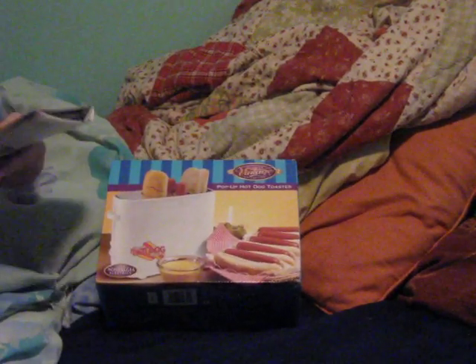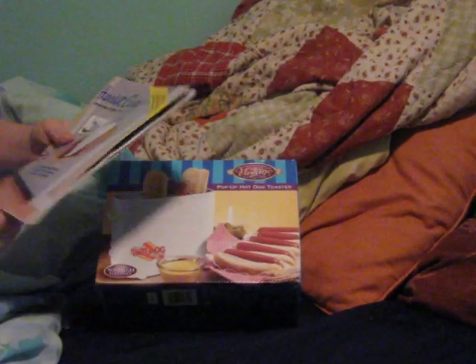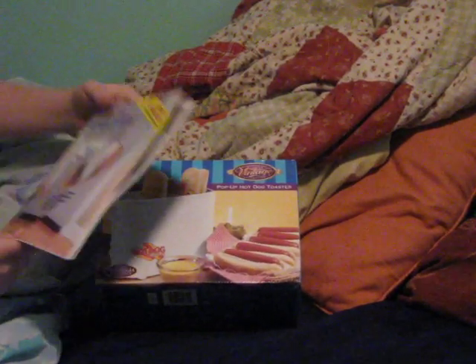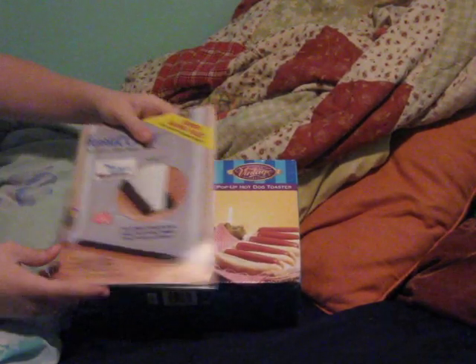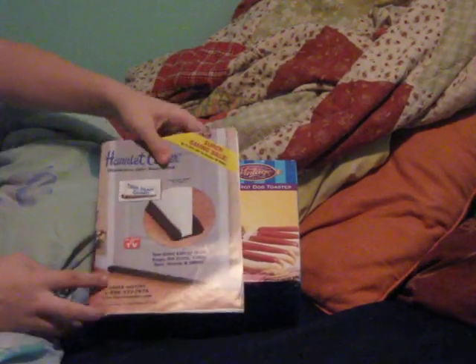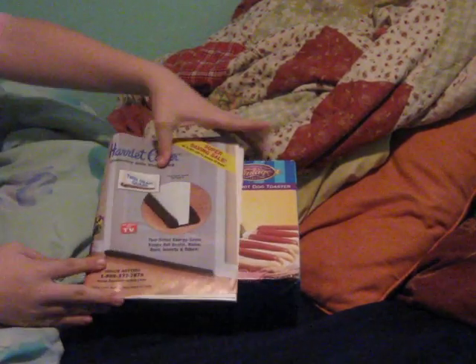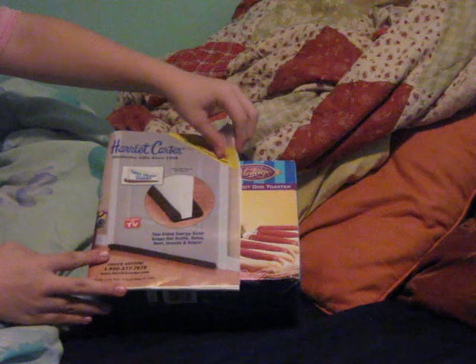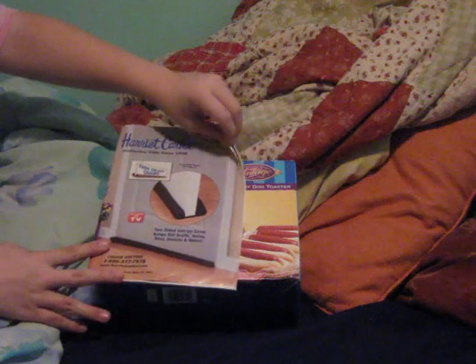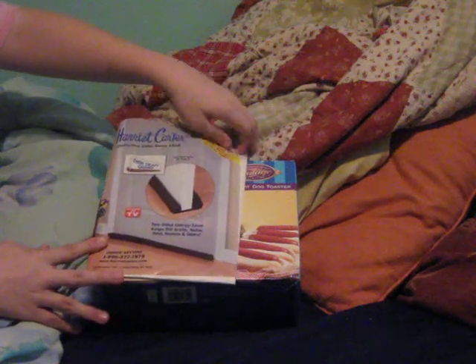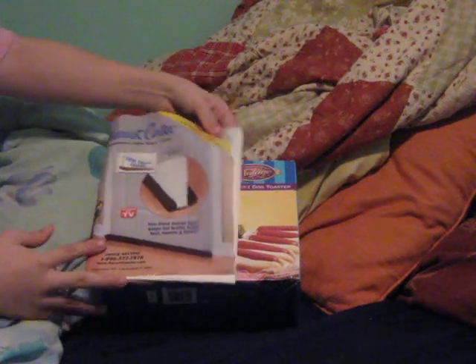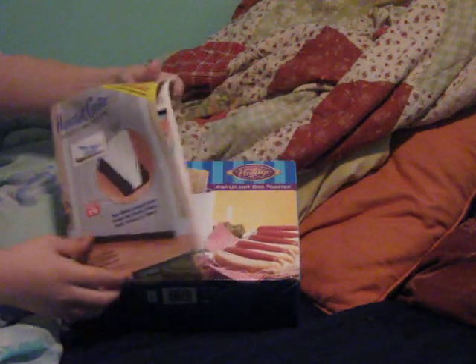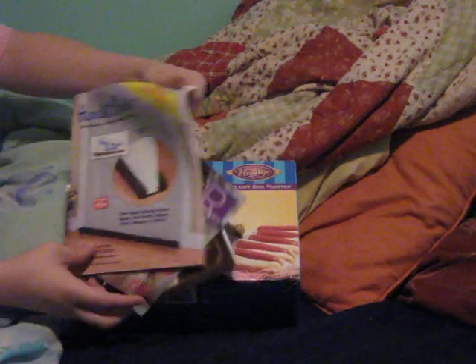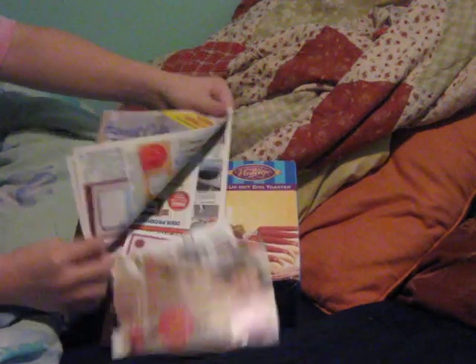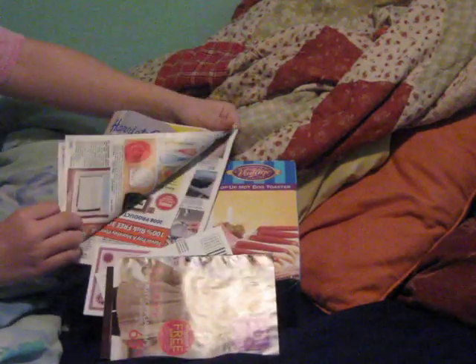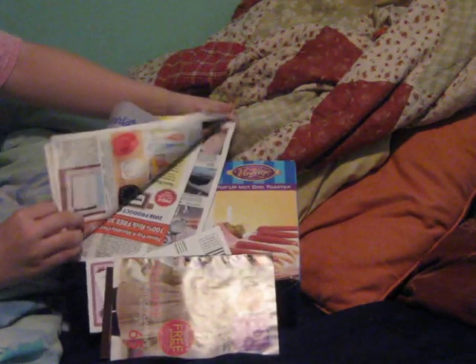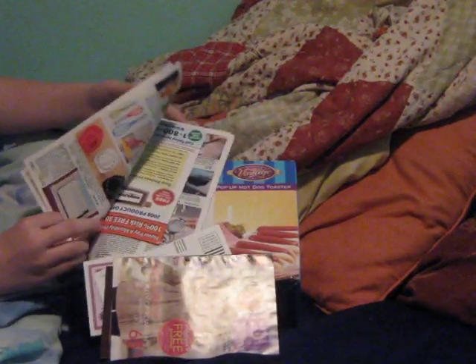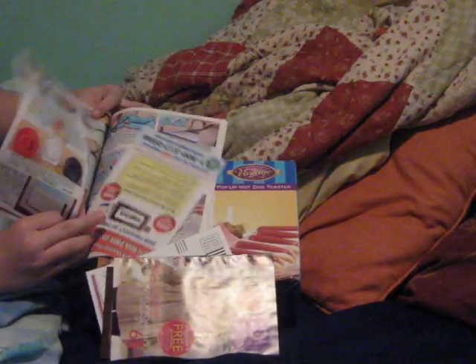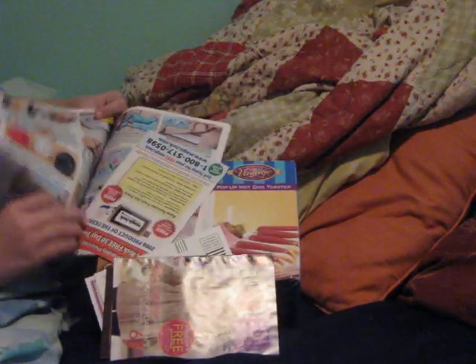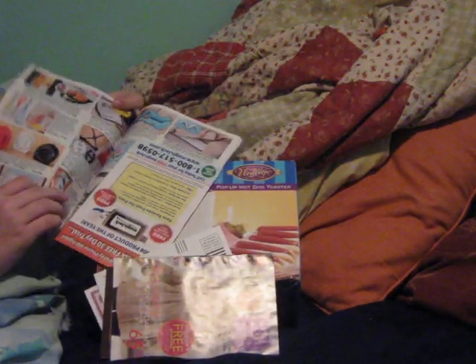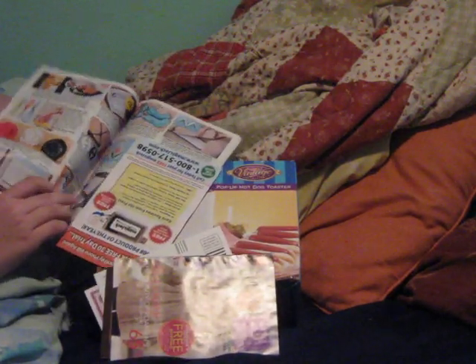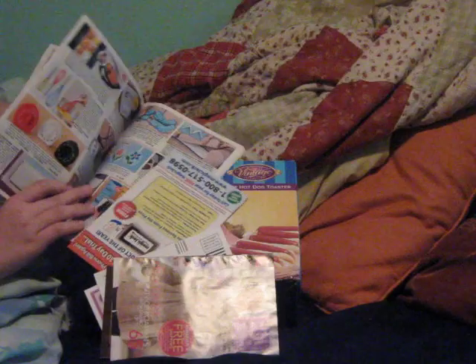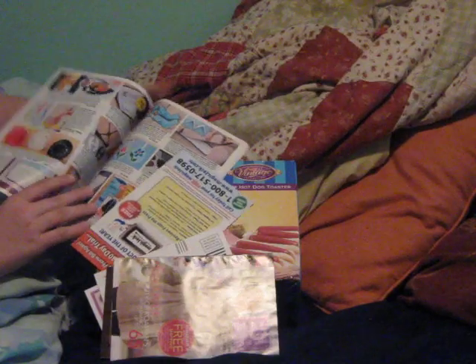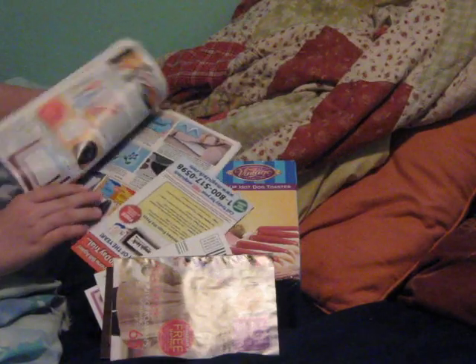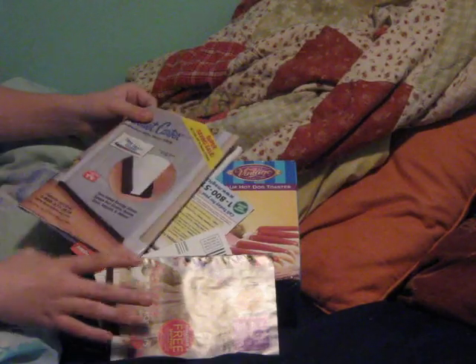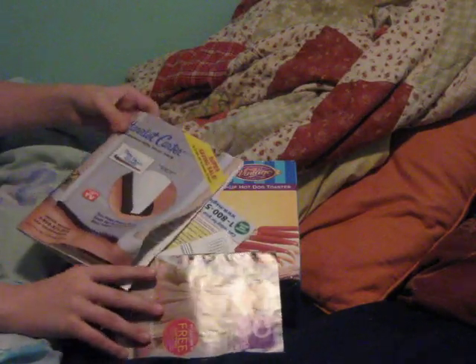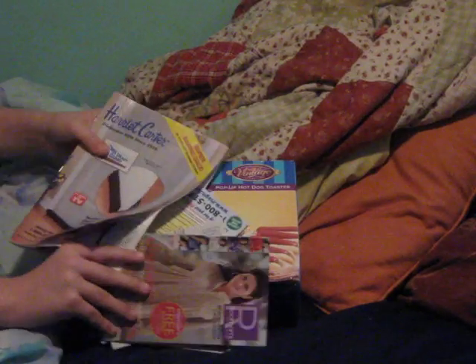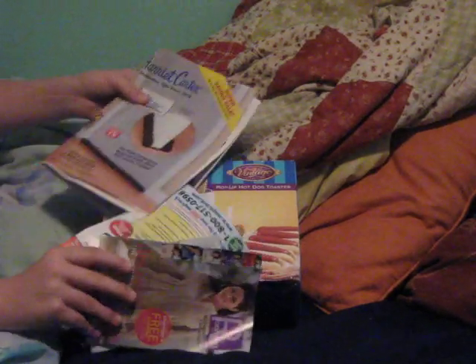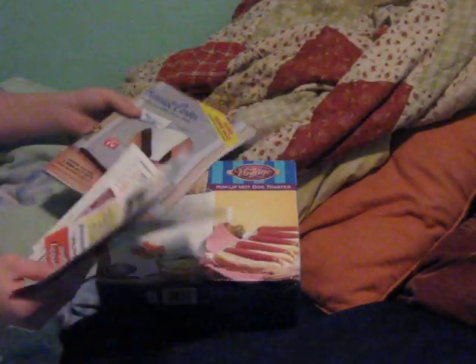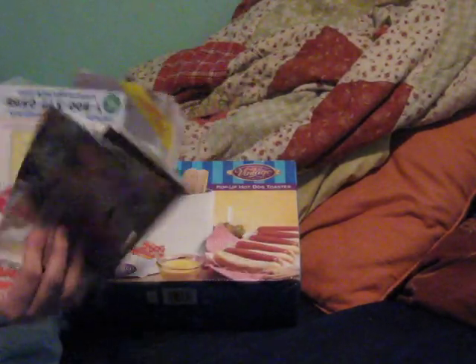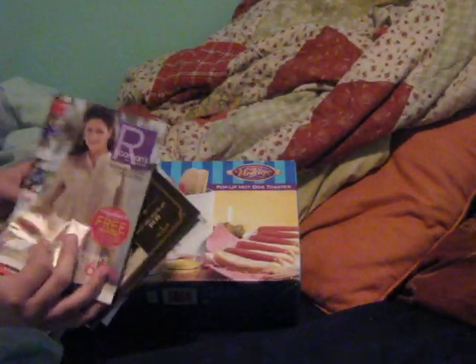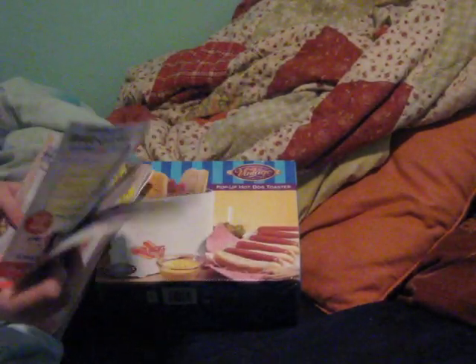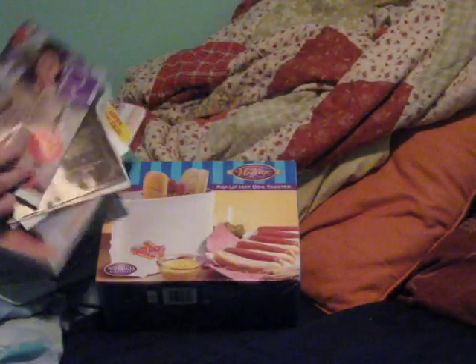Here are more As Seen on TV products that you can get out of this magazine. Here's a lot of pamphlets that came with it.